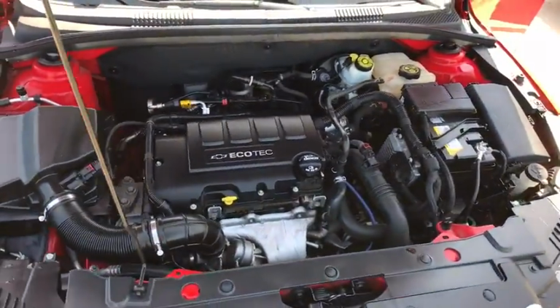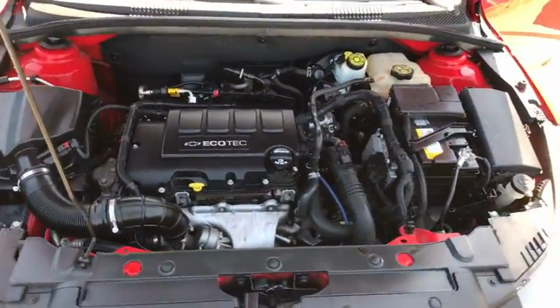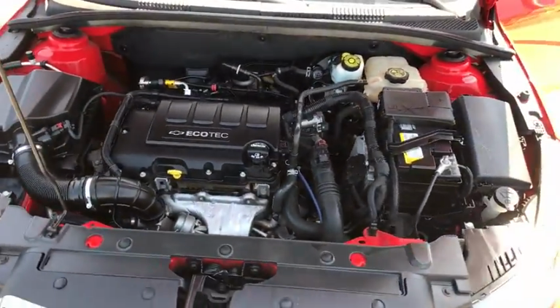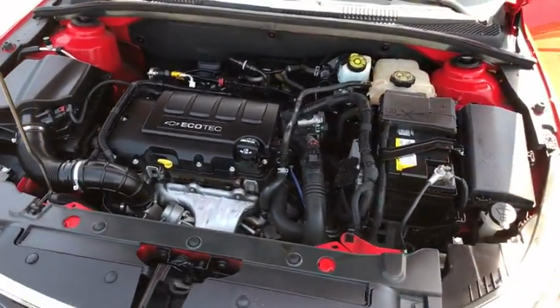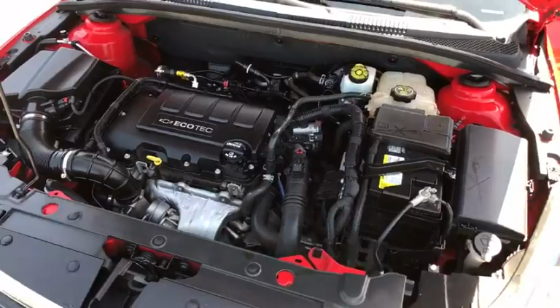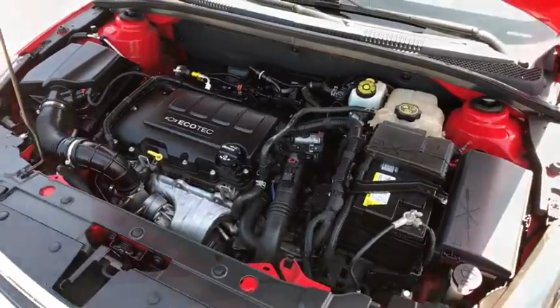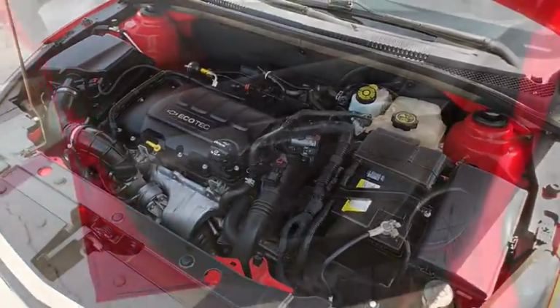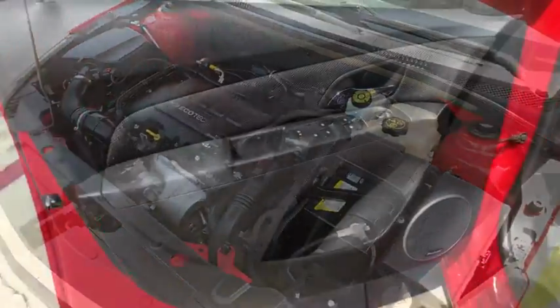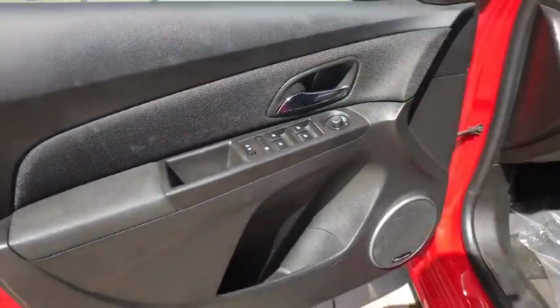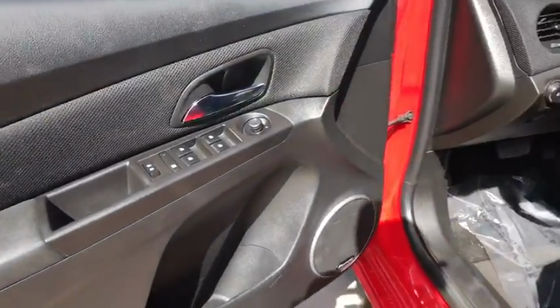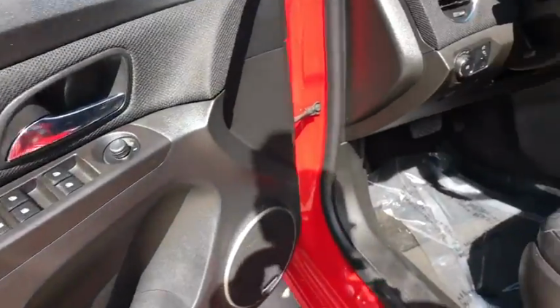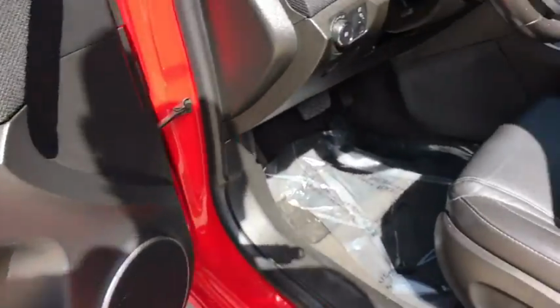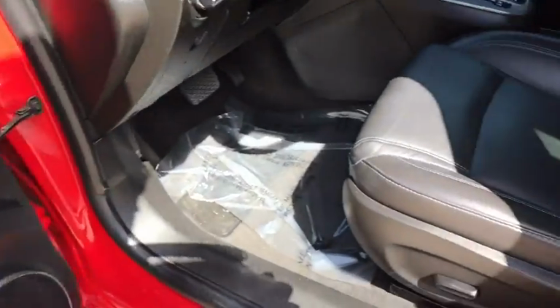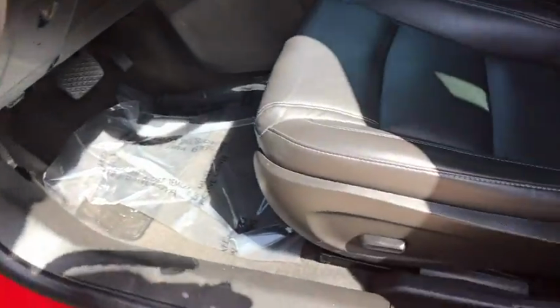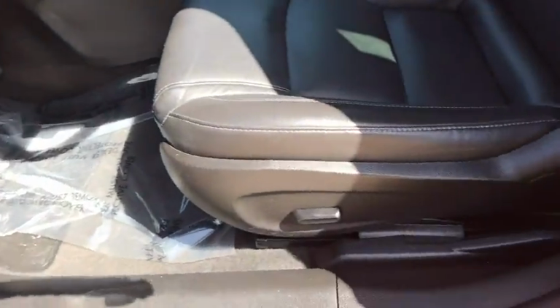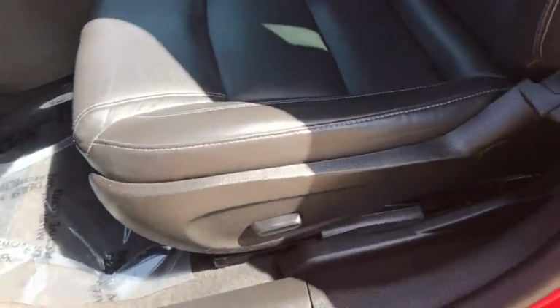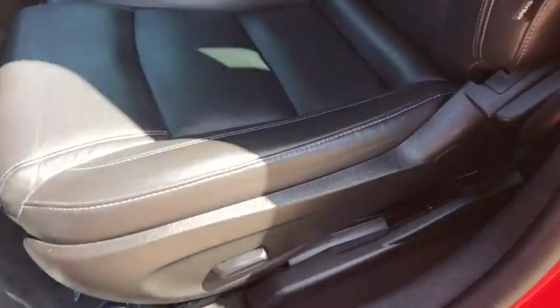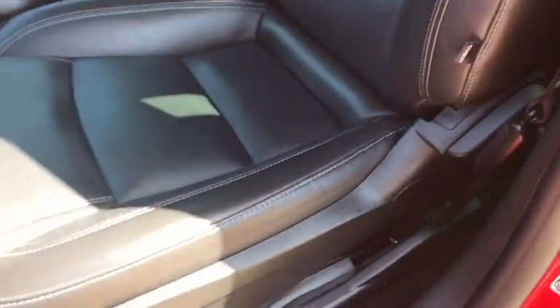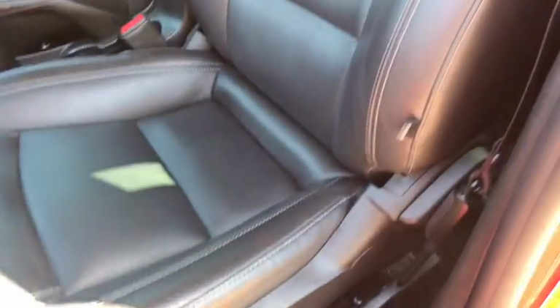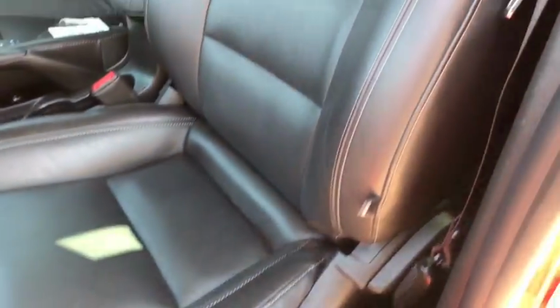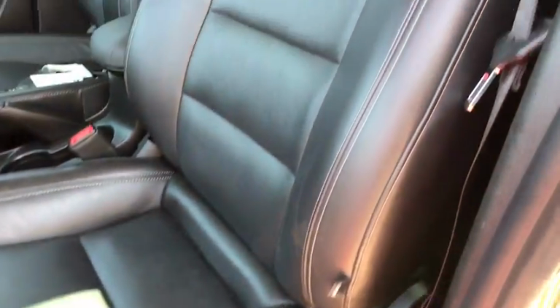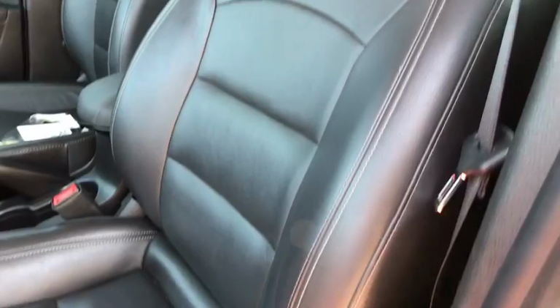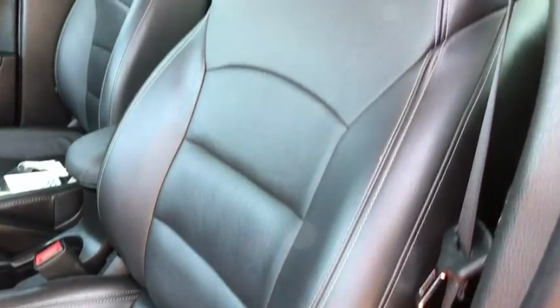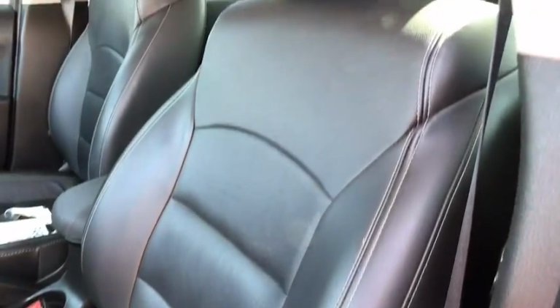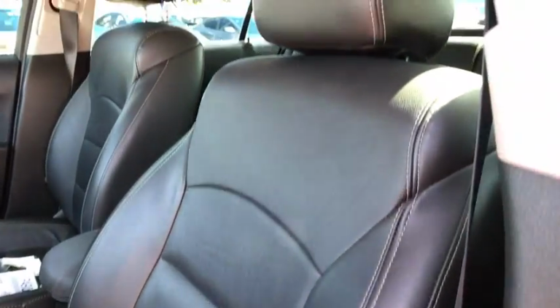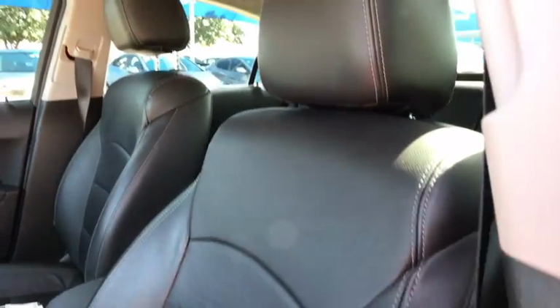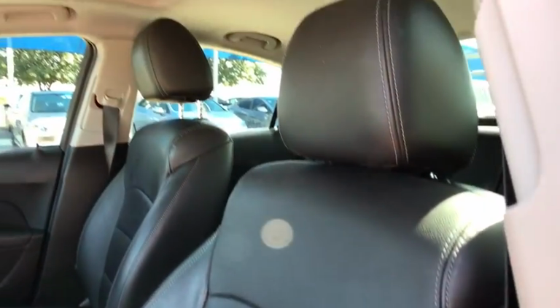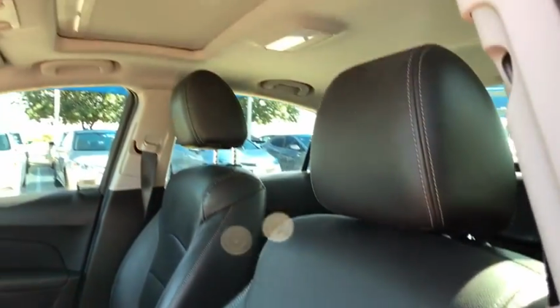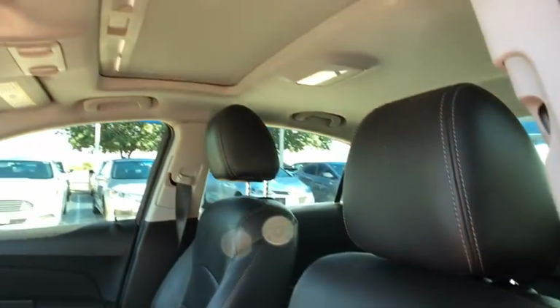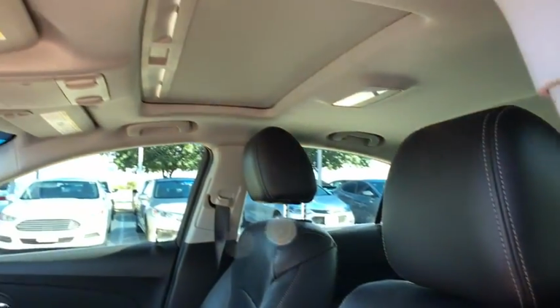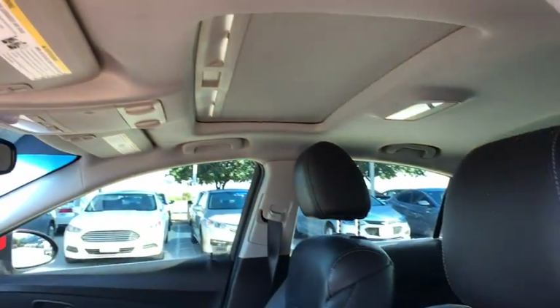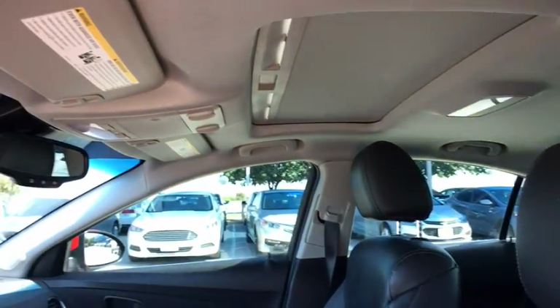Heated front driver and passenger seat, trip computer, power moonroof, remote keyless entry, brake assist, Sirius satellite radio.